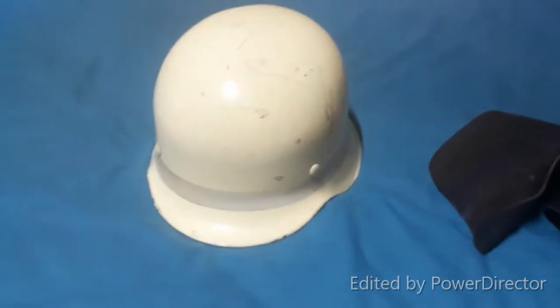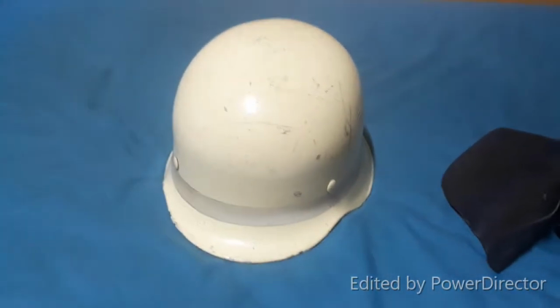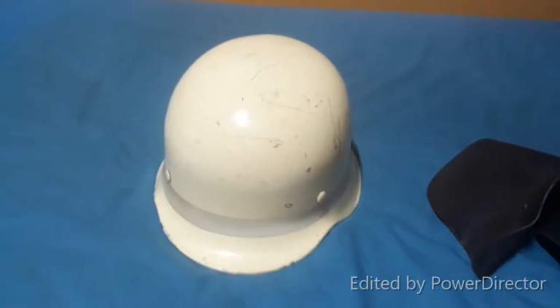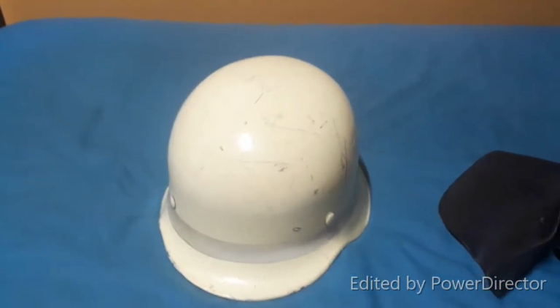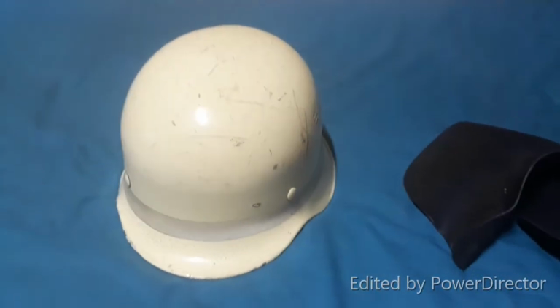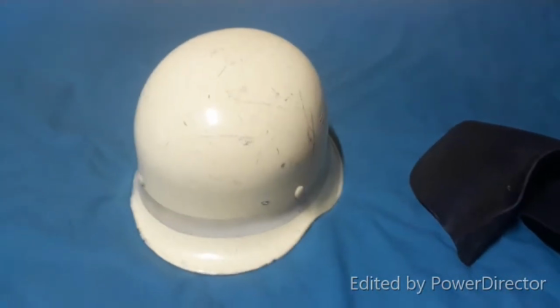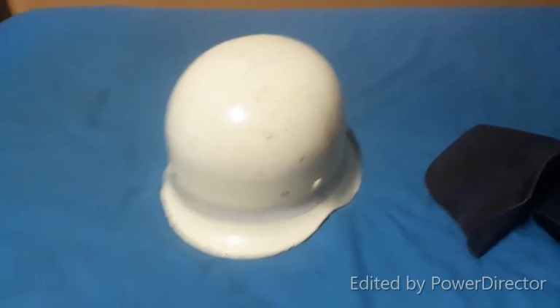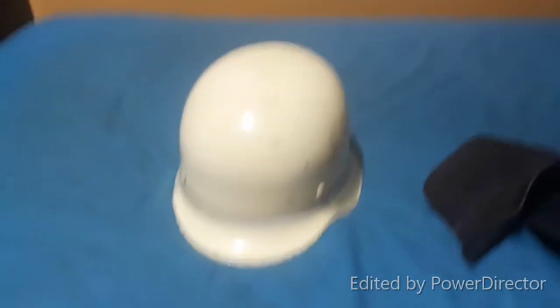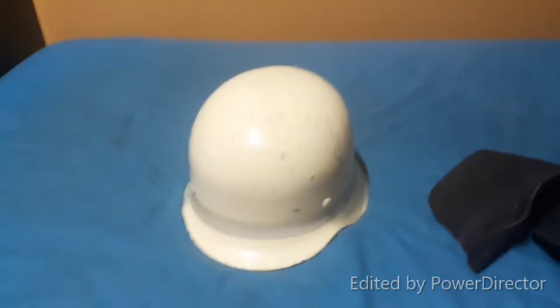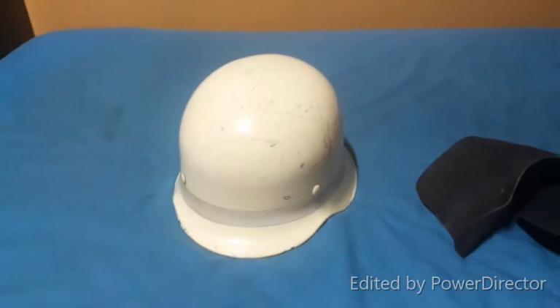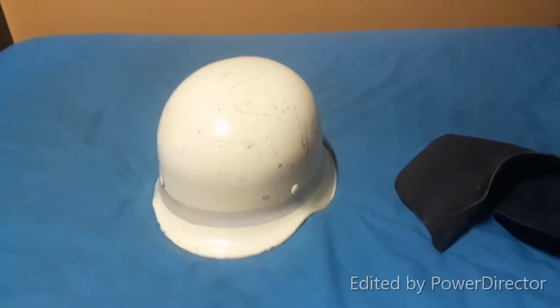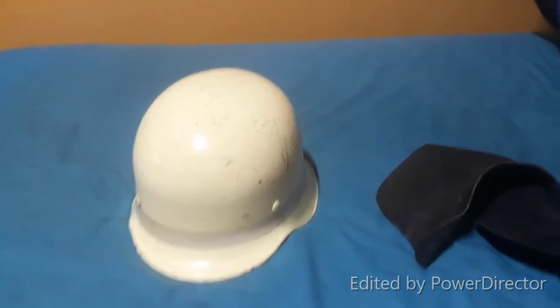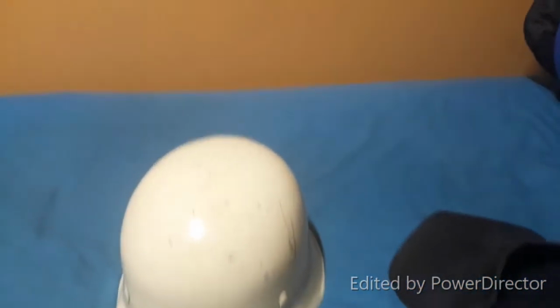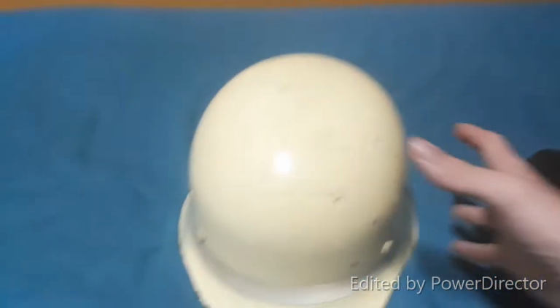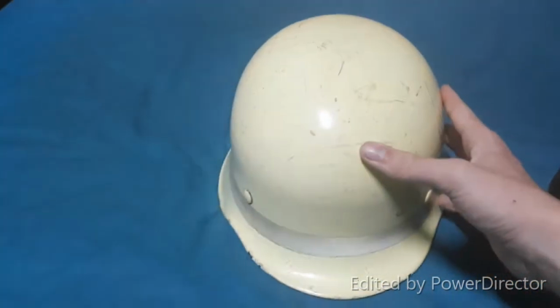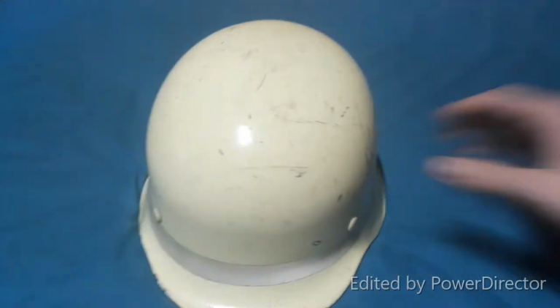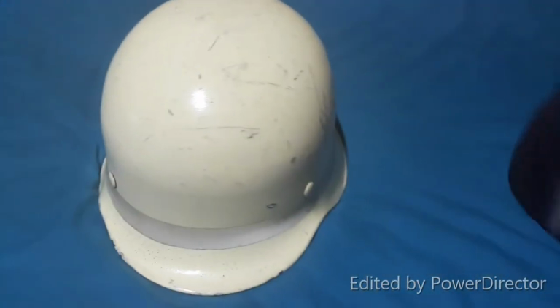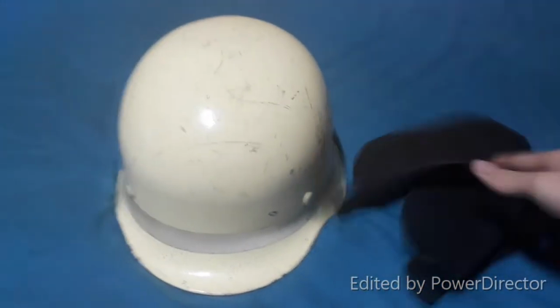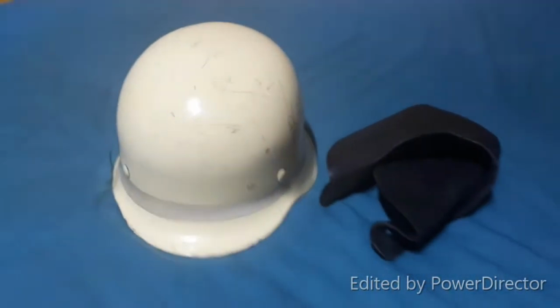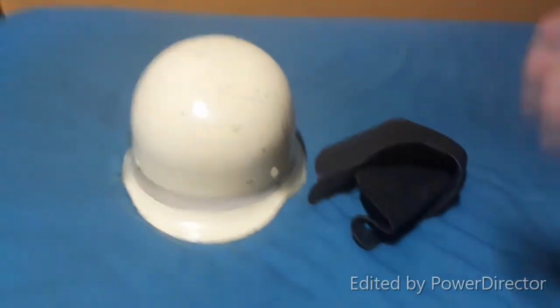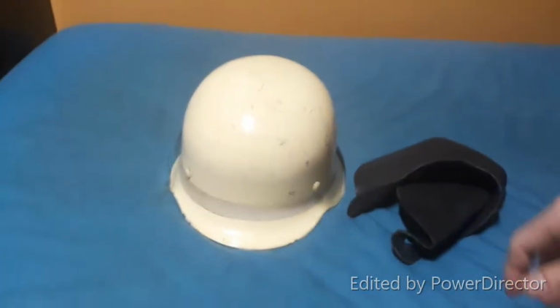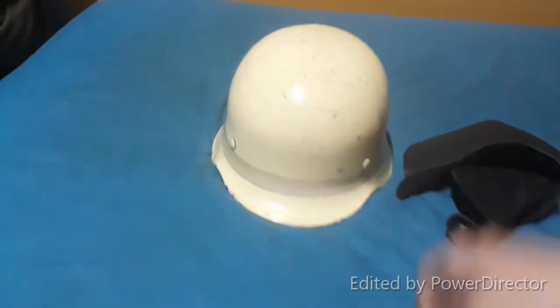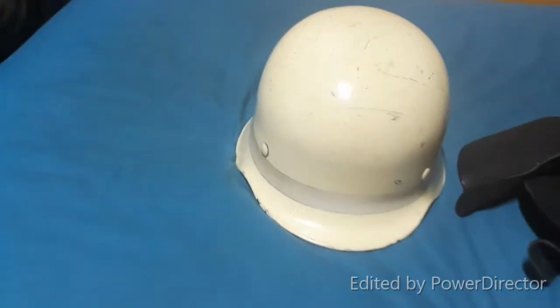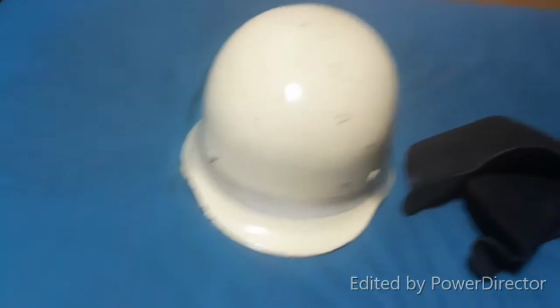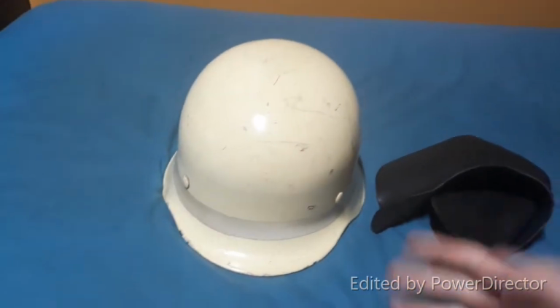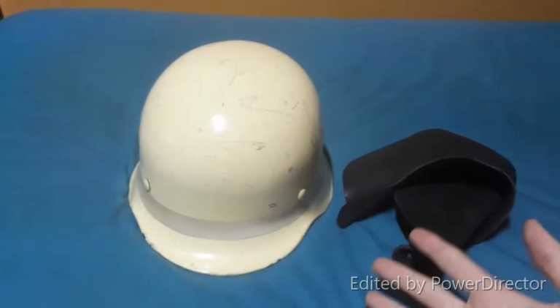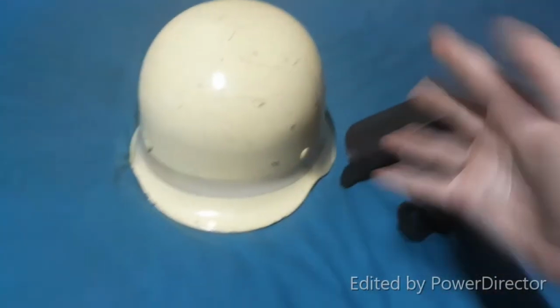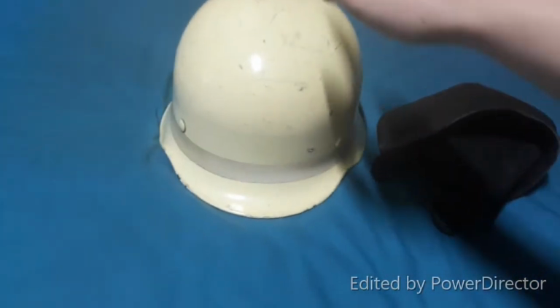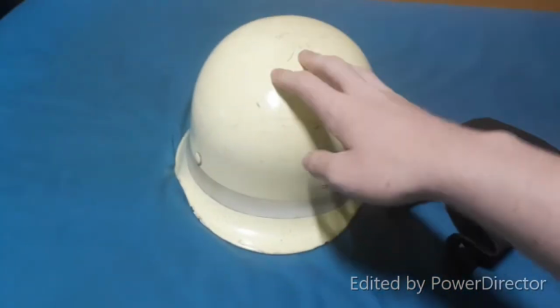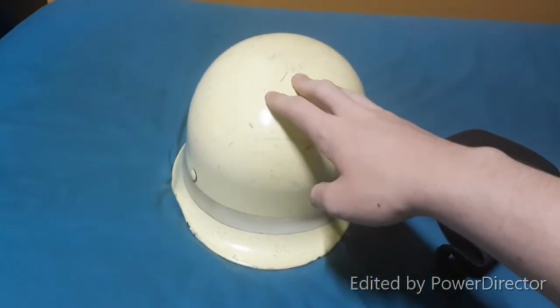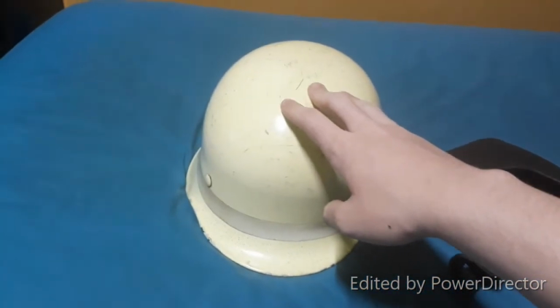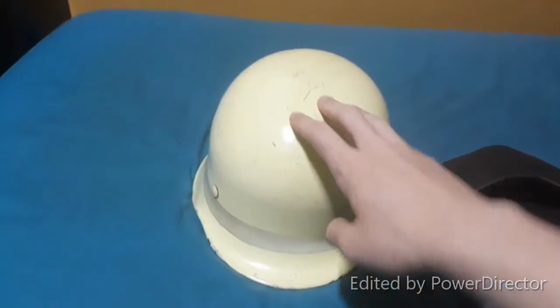Hello everyone. I just filmed the last video and I heard how bad my voice was on it. Just moving on immediately — this is a video about my fire star helm.